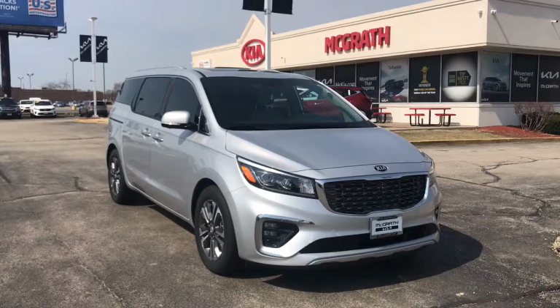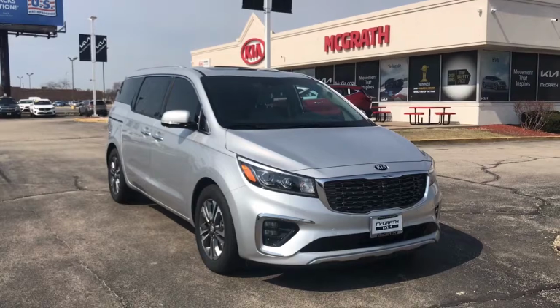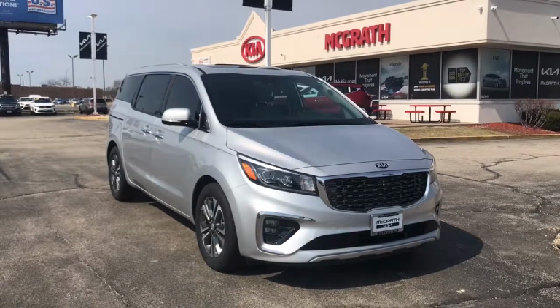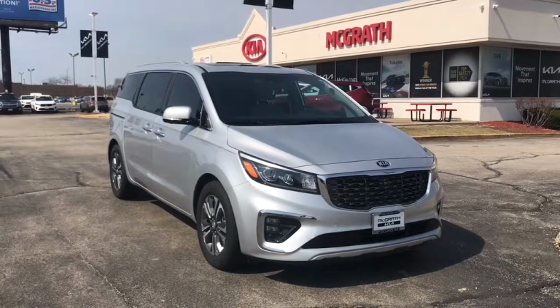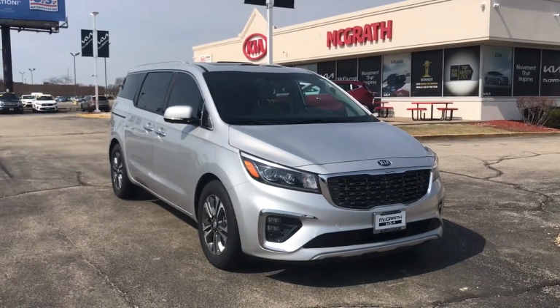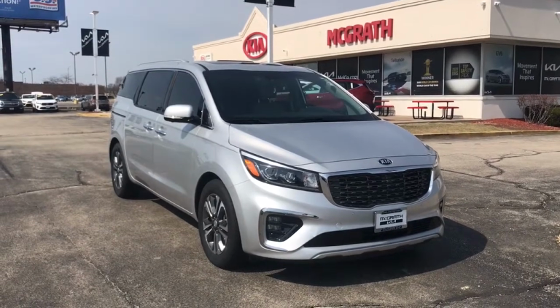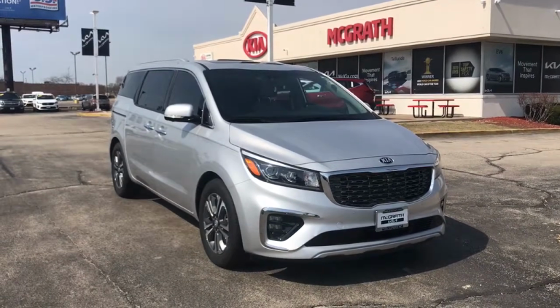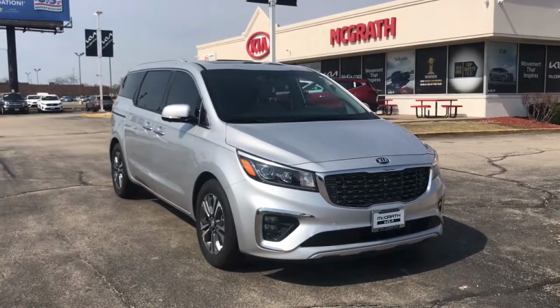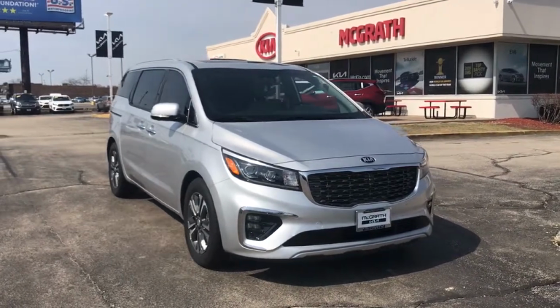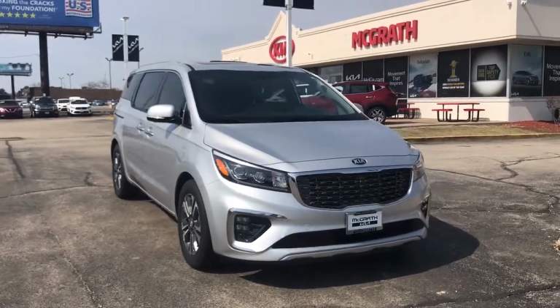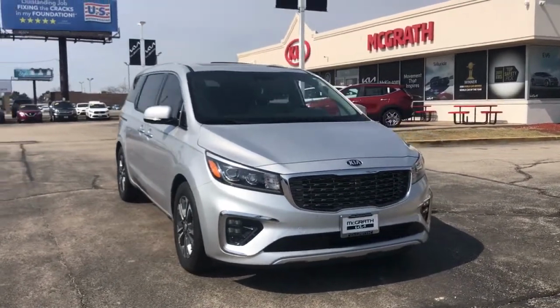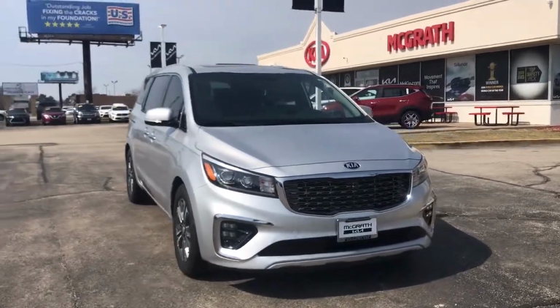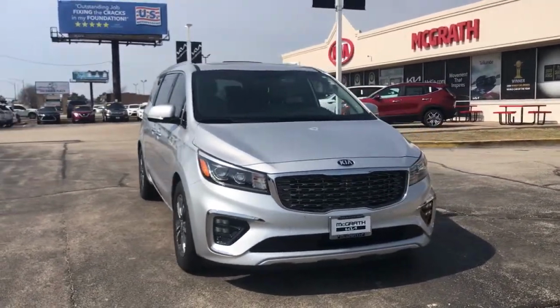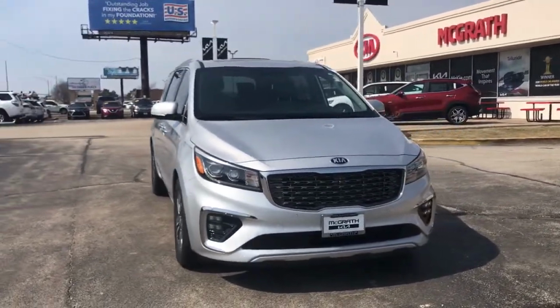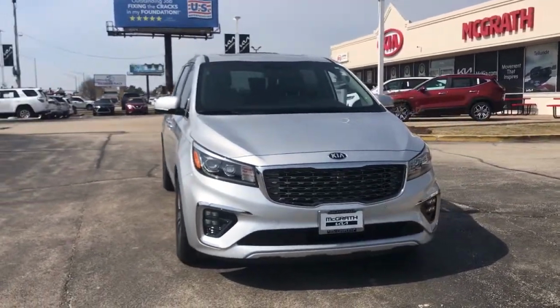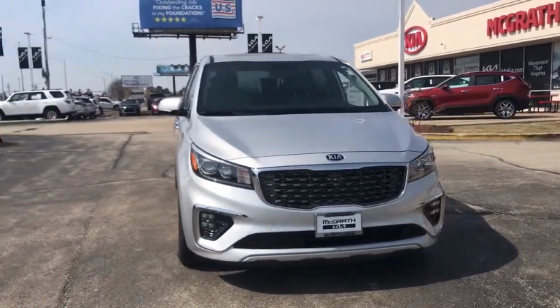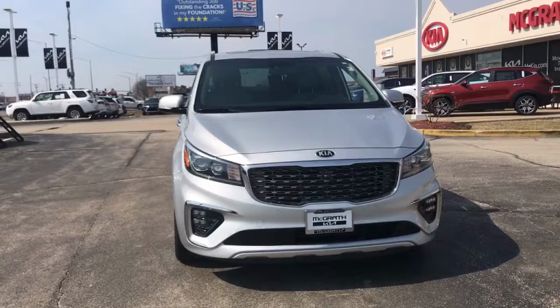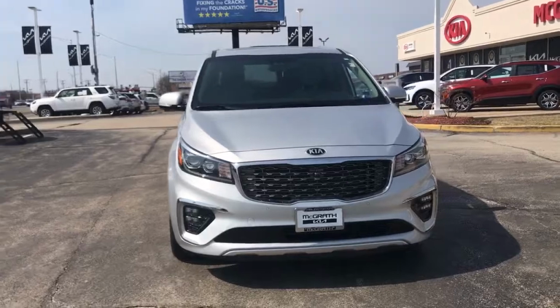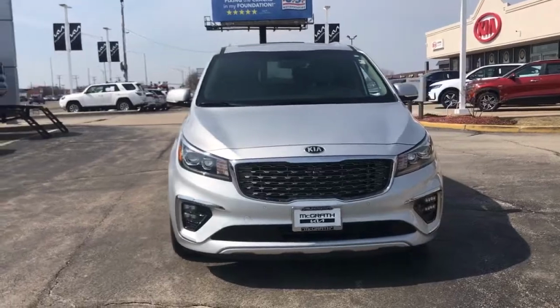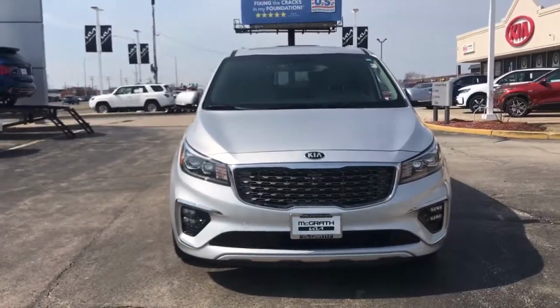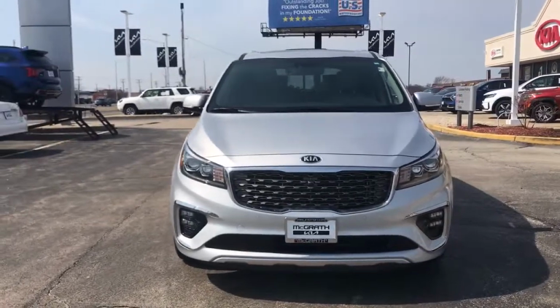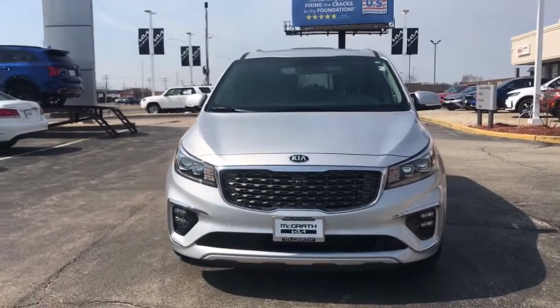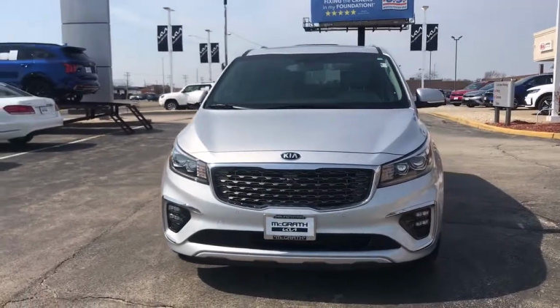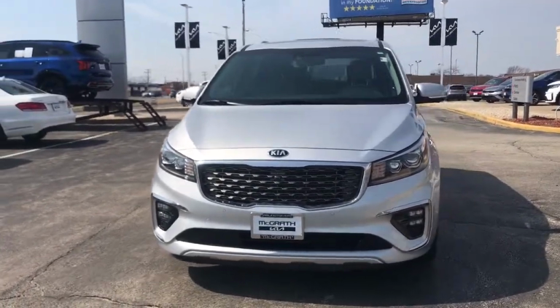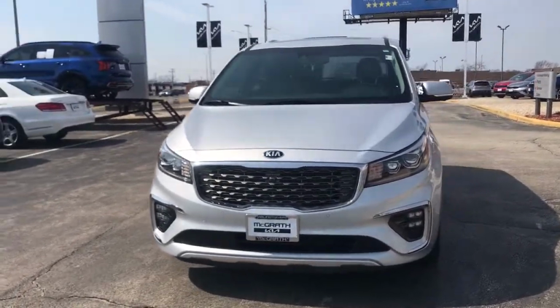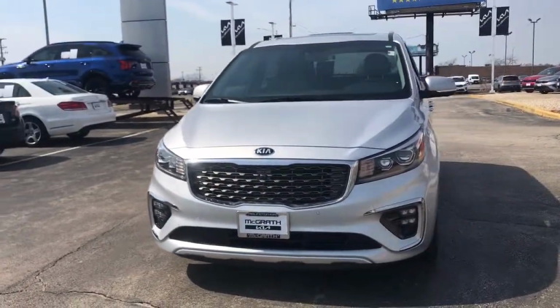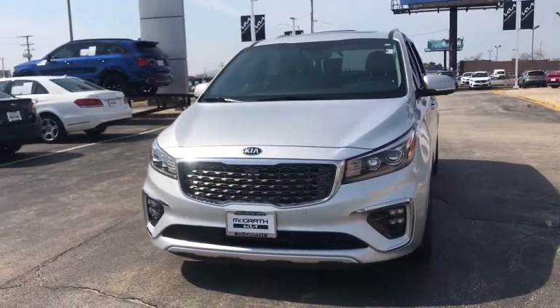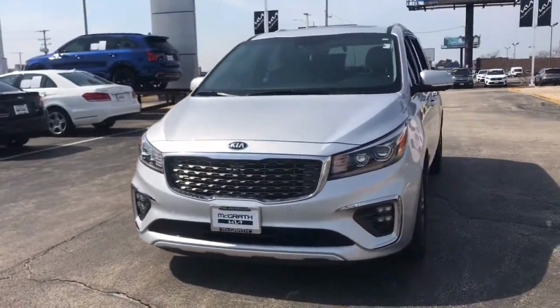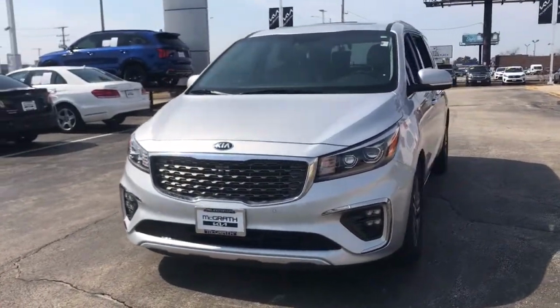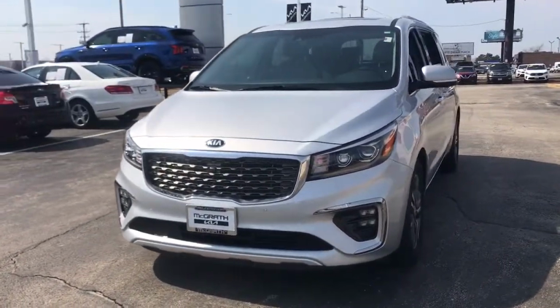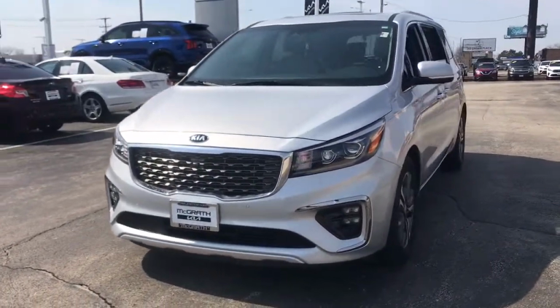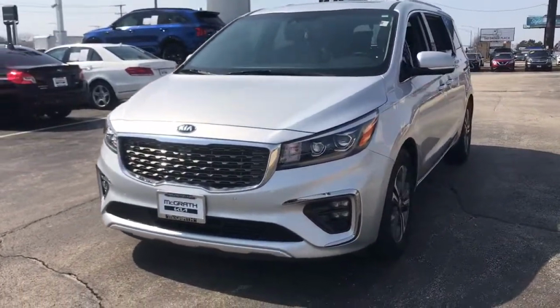Get into a car with value. 2021 Kia Sedona. This vehicle is an outstanding buy with fewer than 20,000 miles on the odometer.